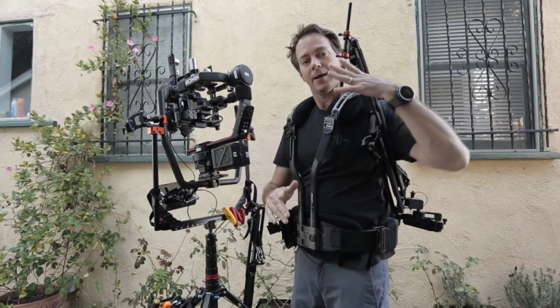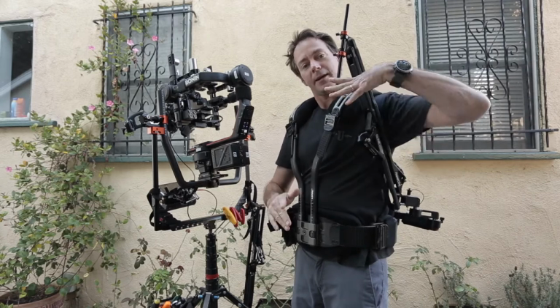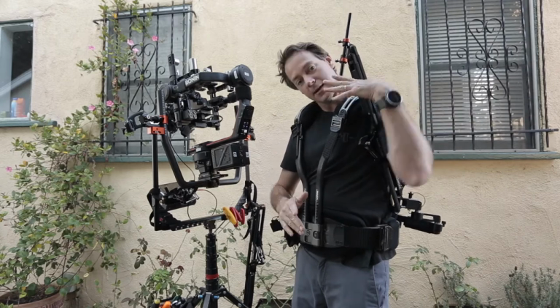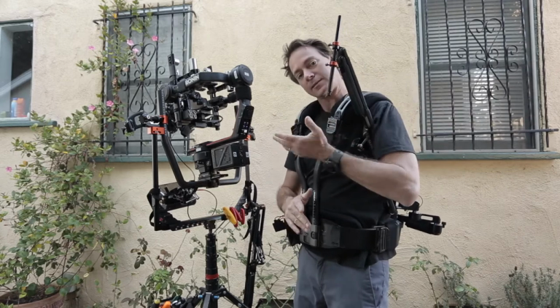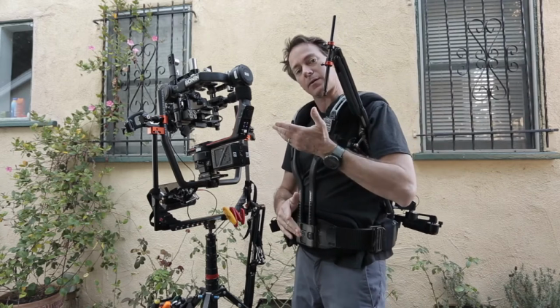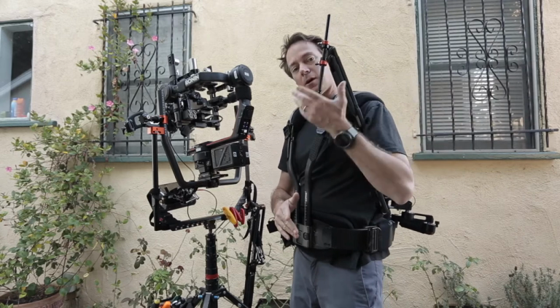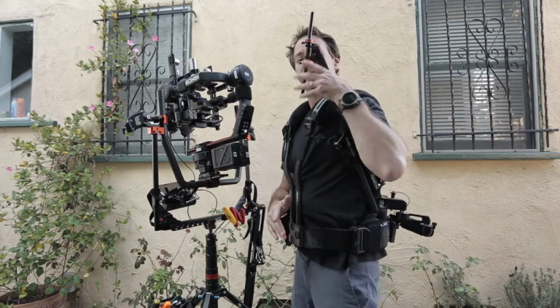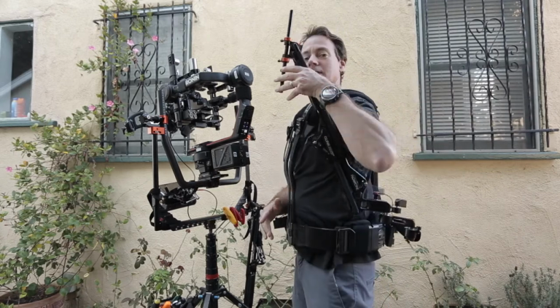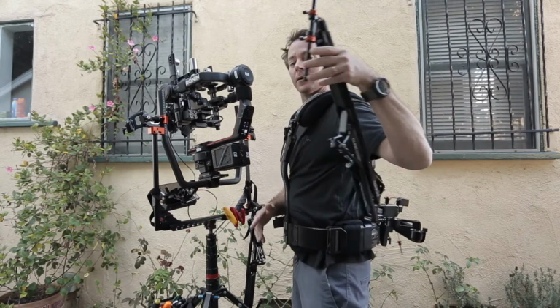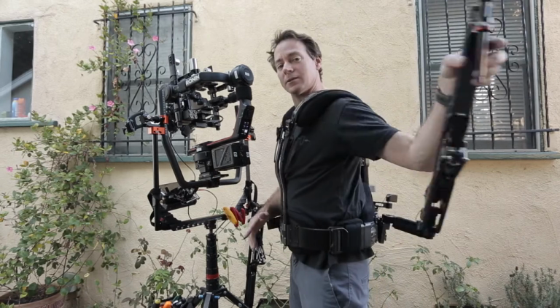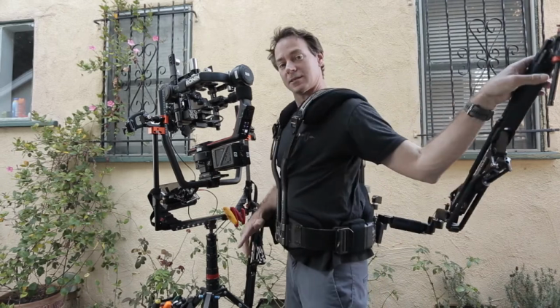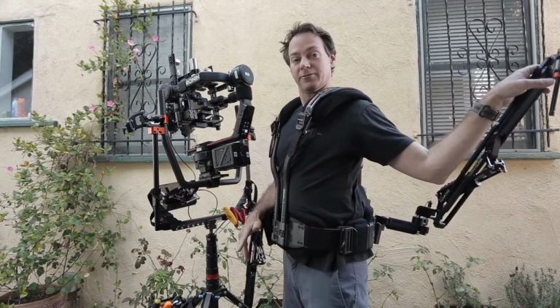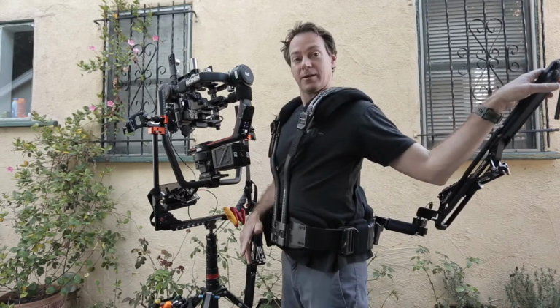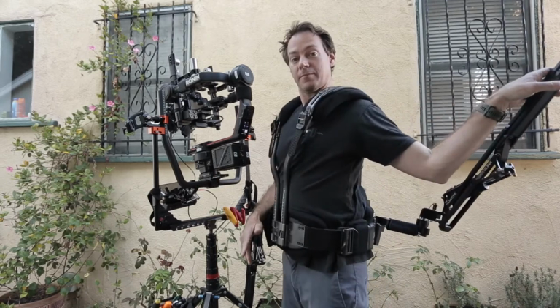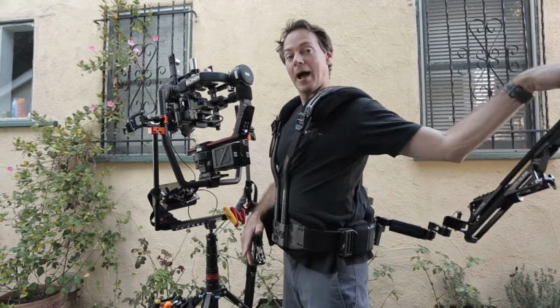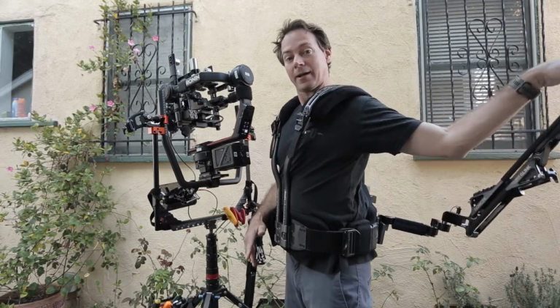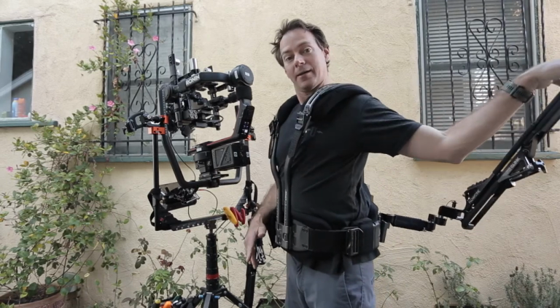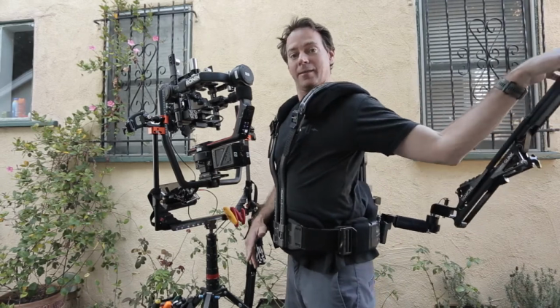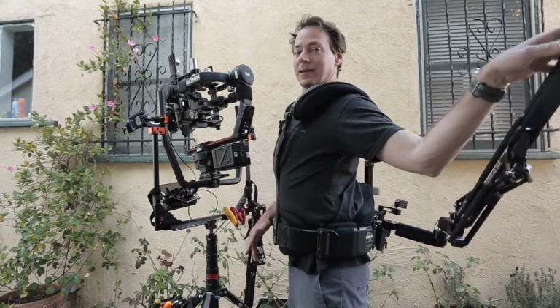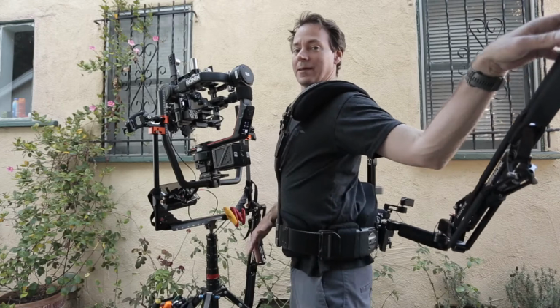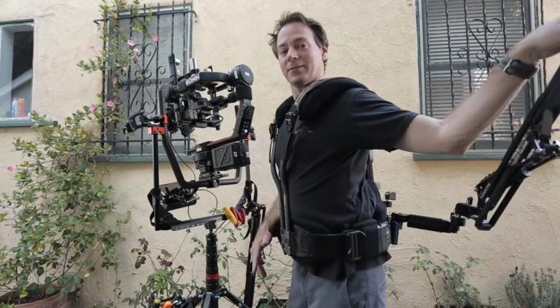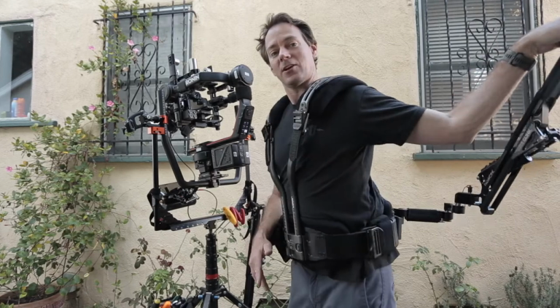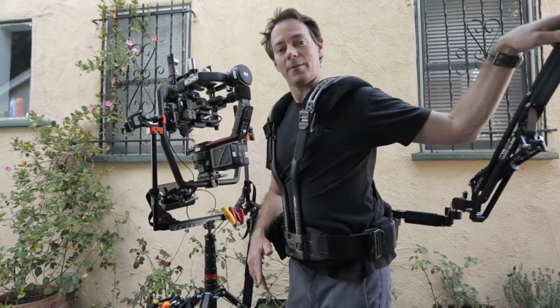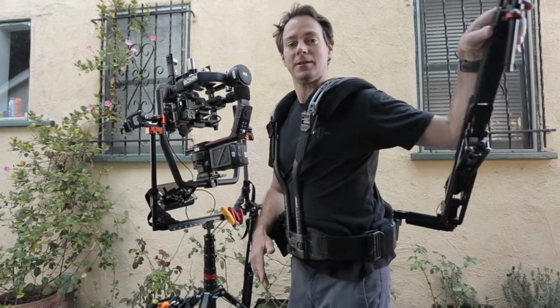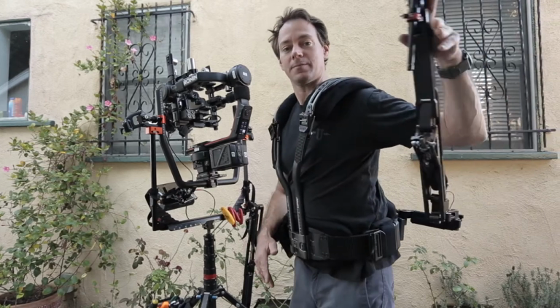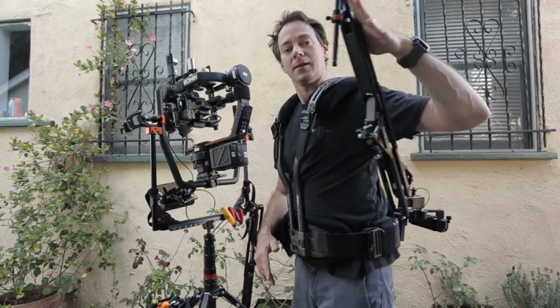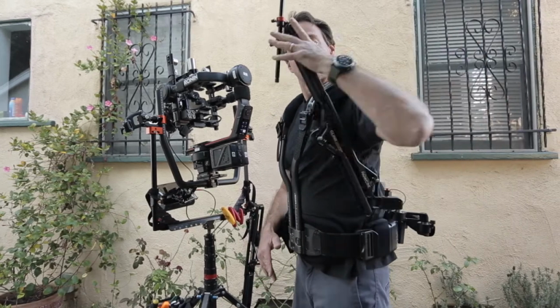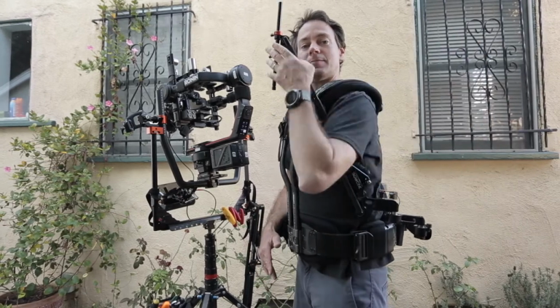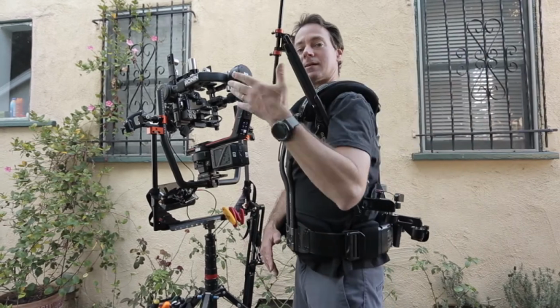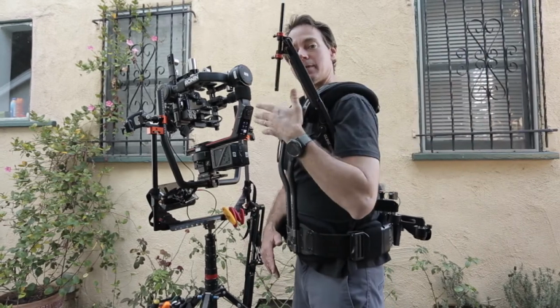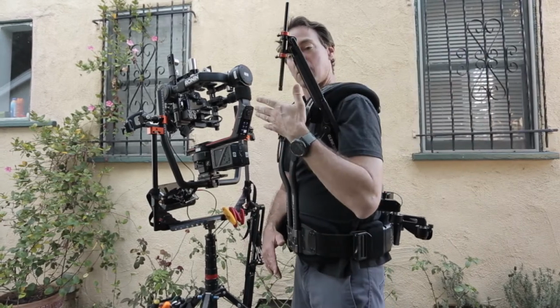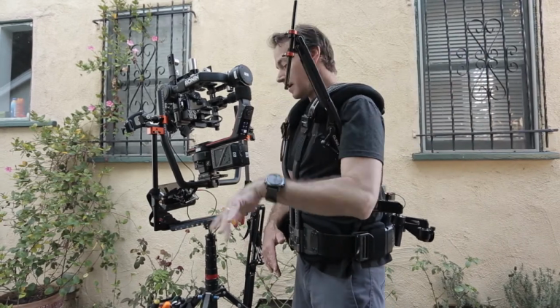And then I tuck this up under my arm, because if I let go it's just going to fling around to the back, and then you have to try and grab it and you'll hit something. So I keep it tucked up under my armpit.